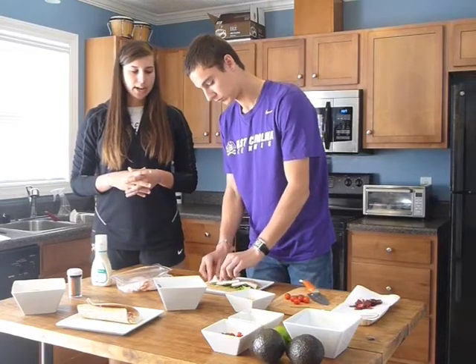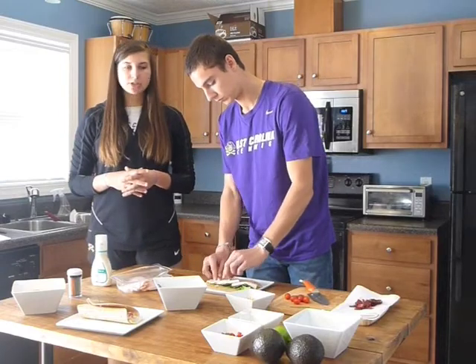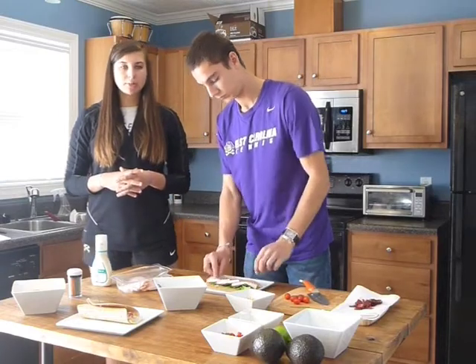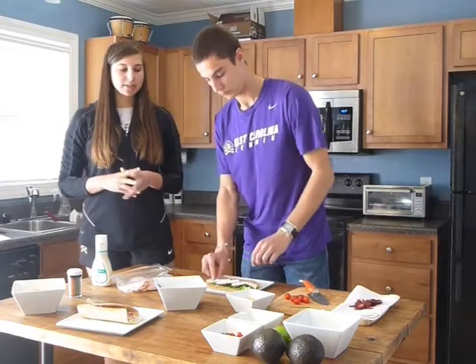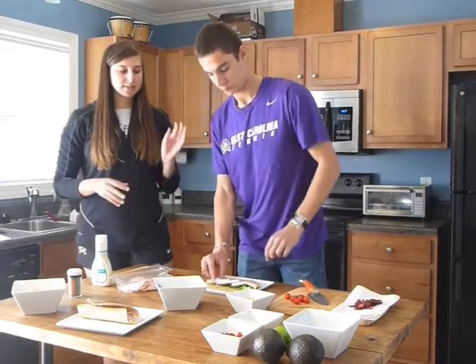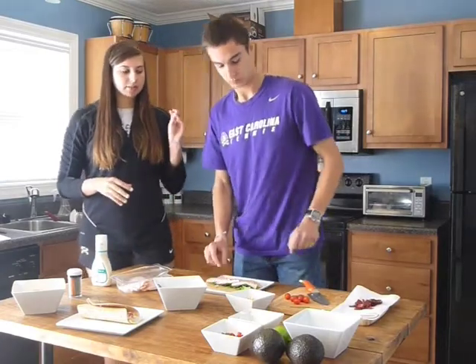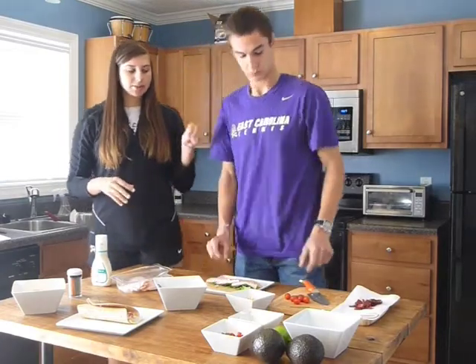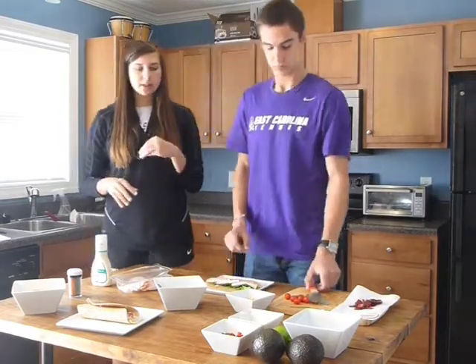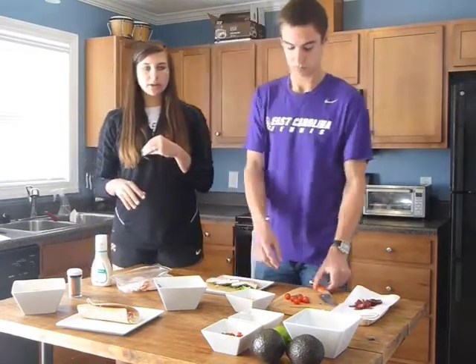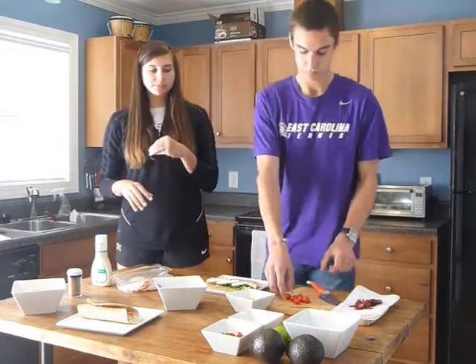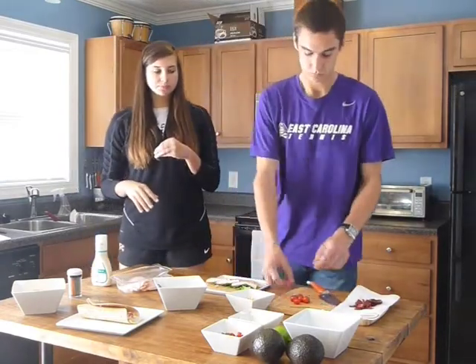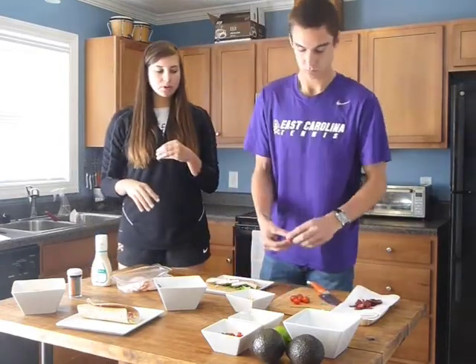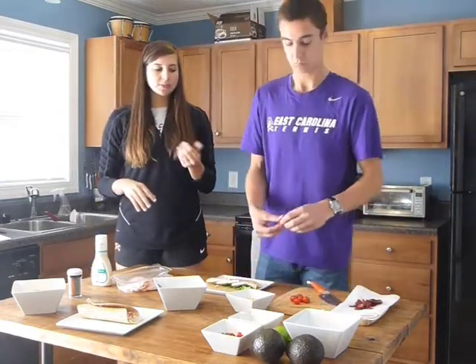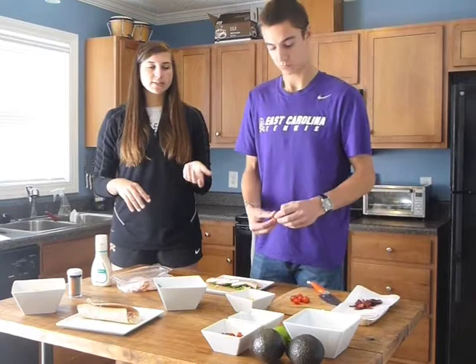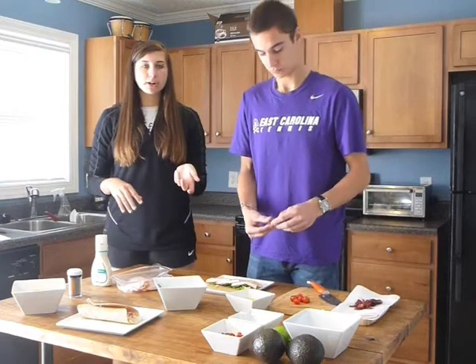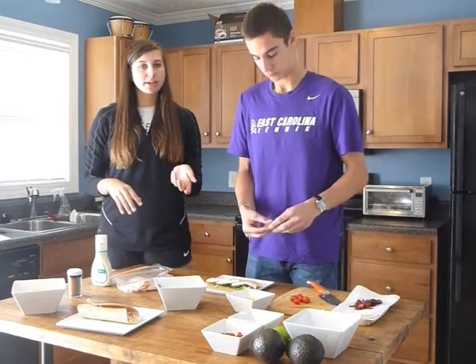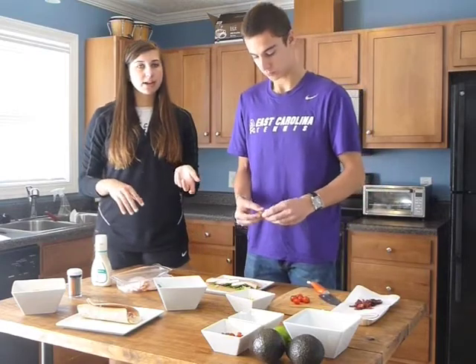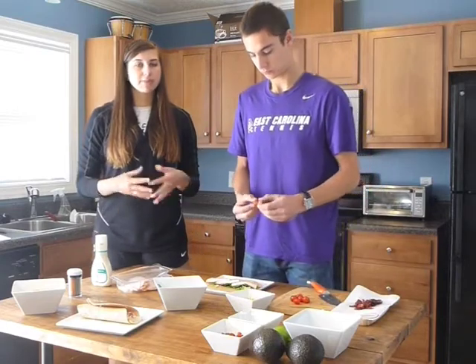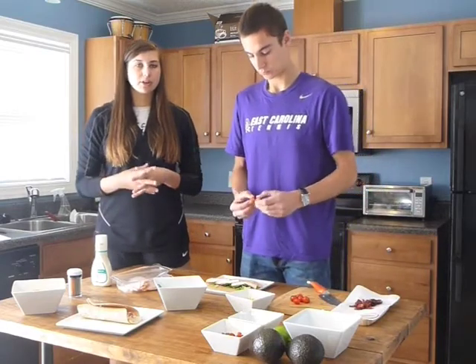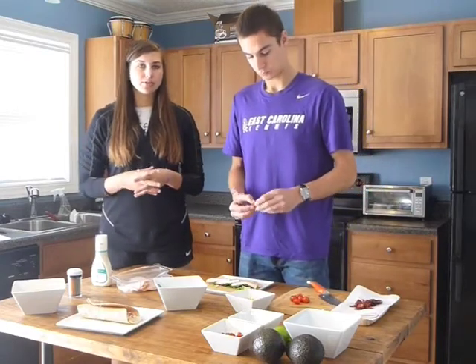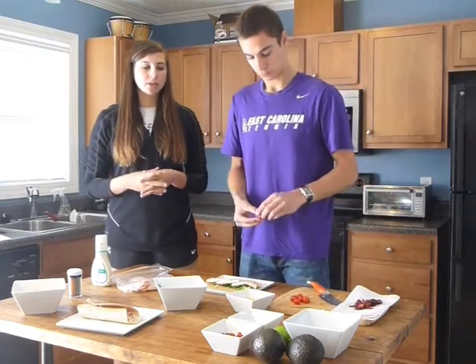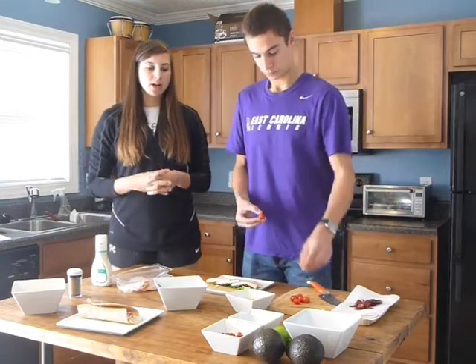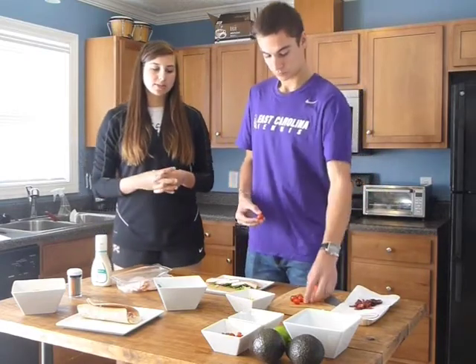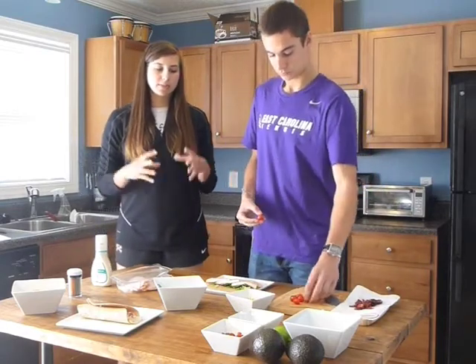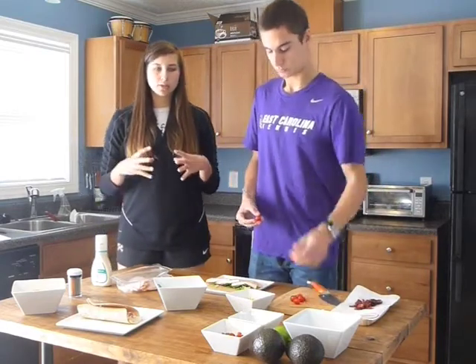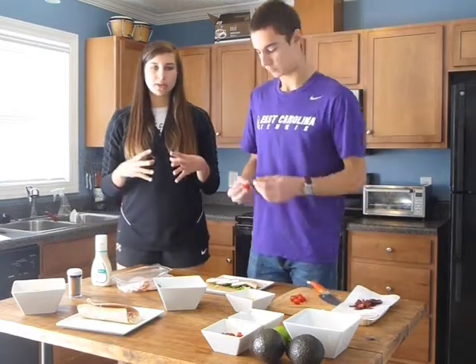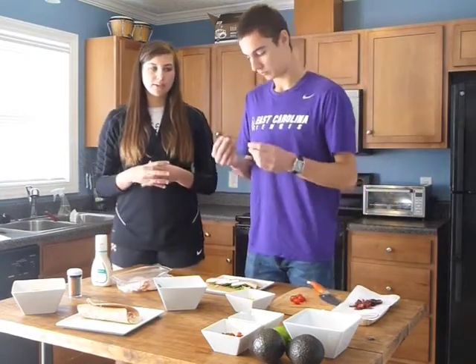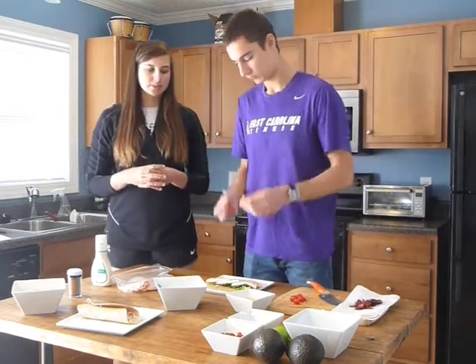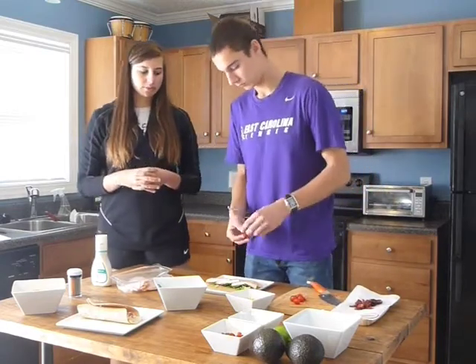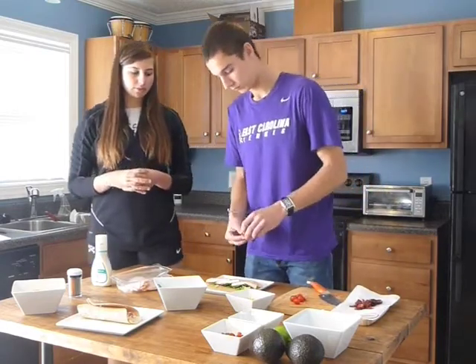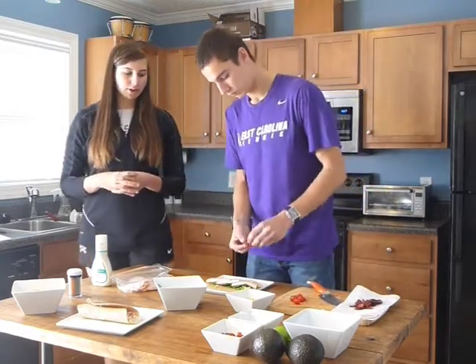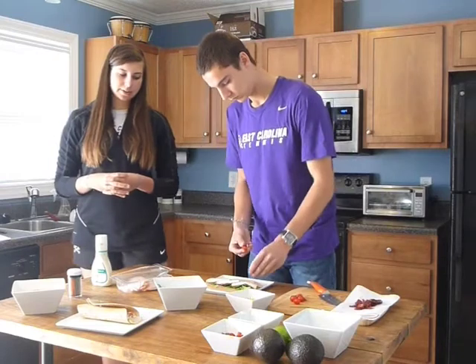Next, you're going to place tomatoes down the middle. We've sliced grape tomatoes in half, but you can also slice up a whole tomato if that's what you've got on hand.